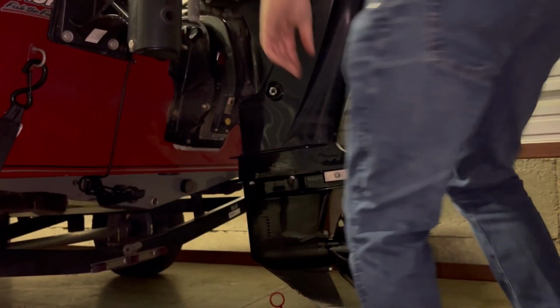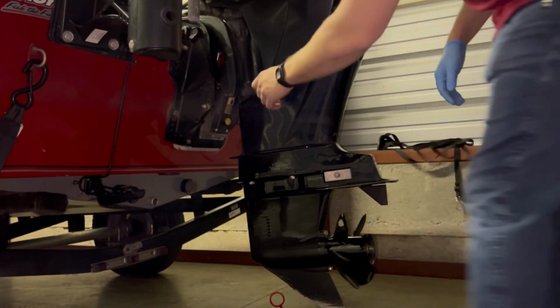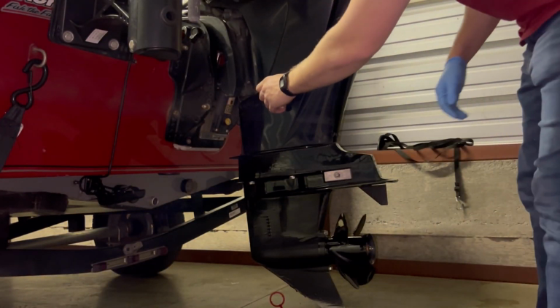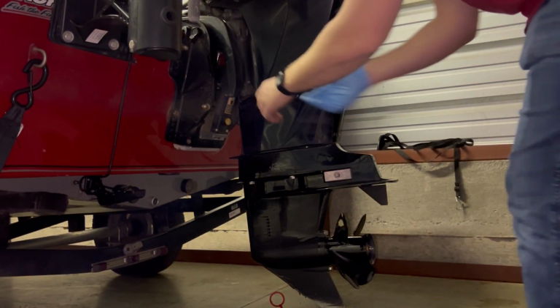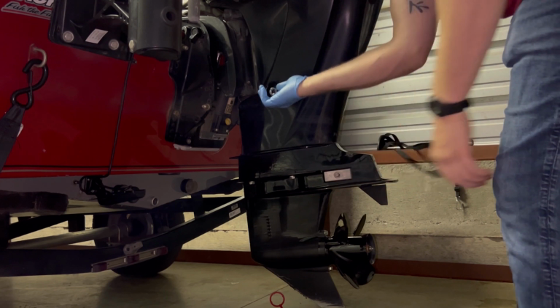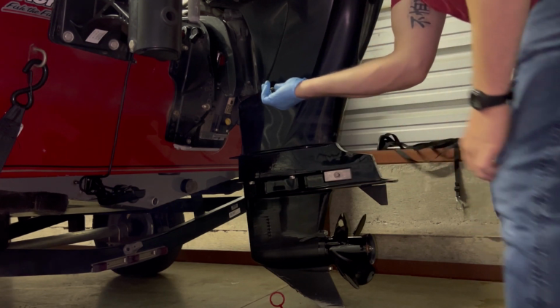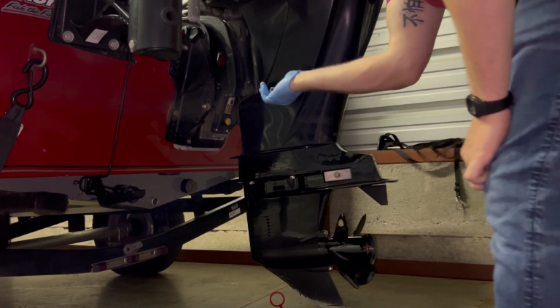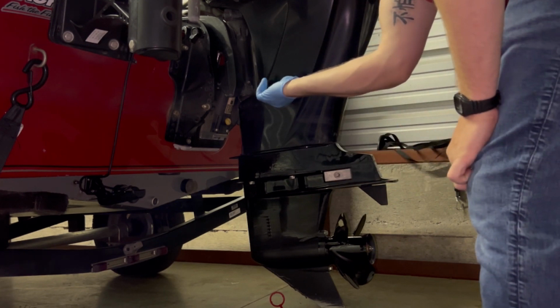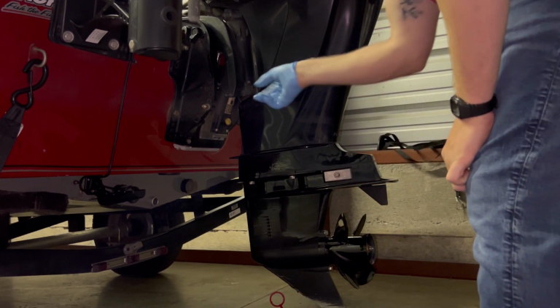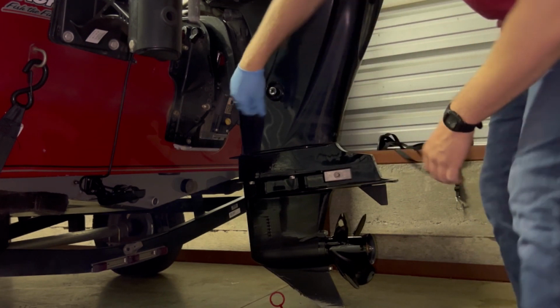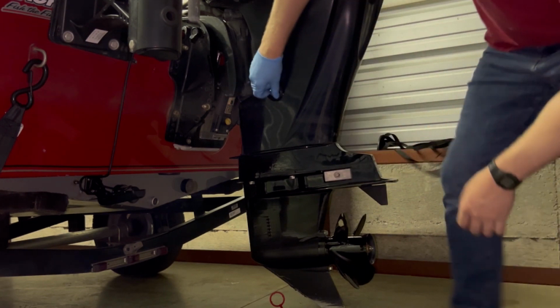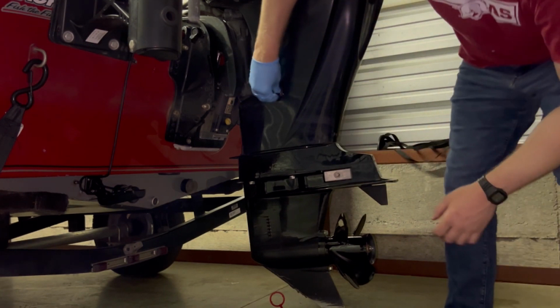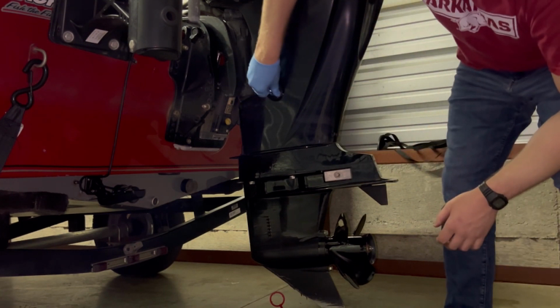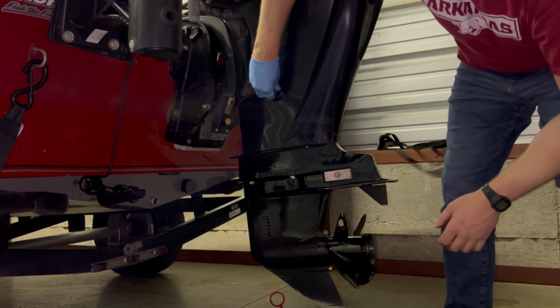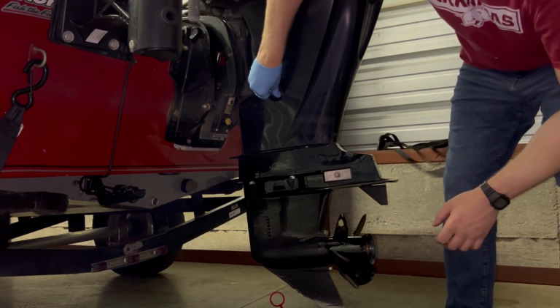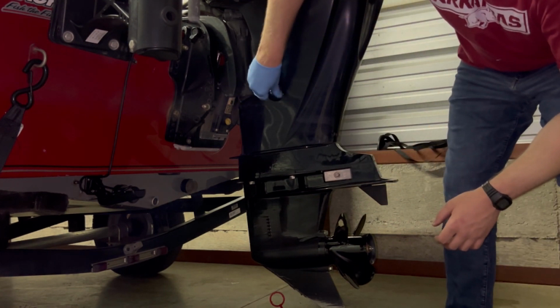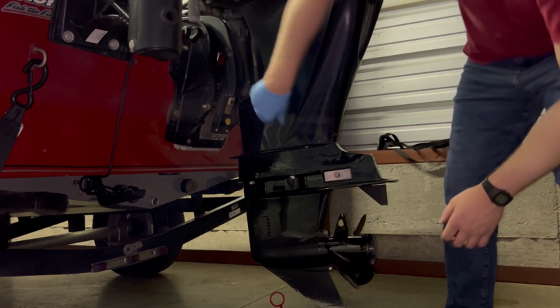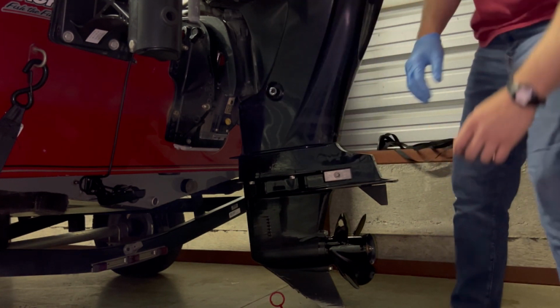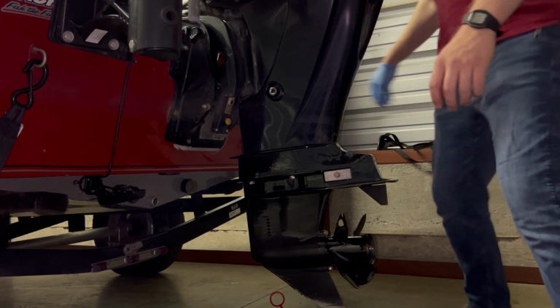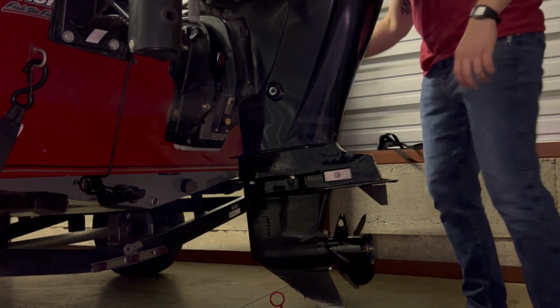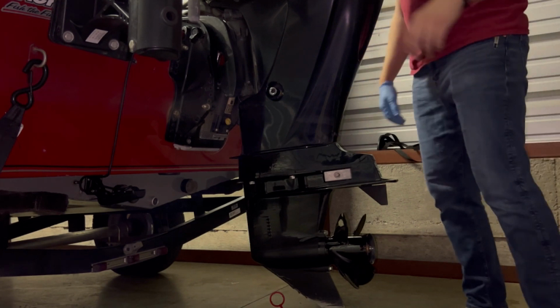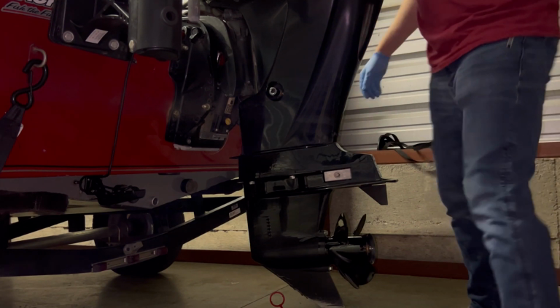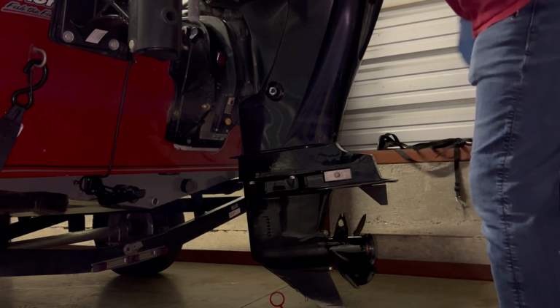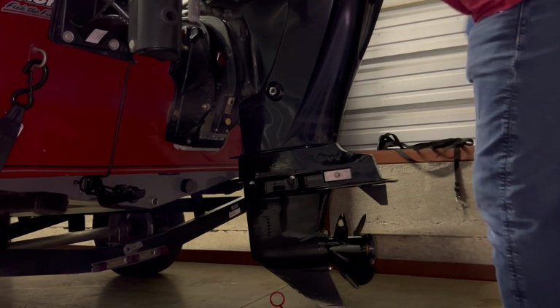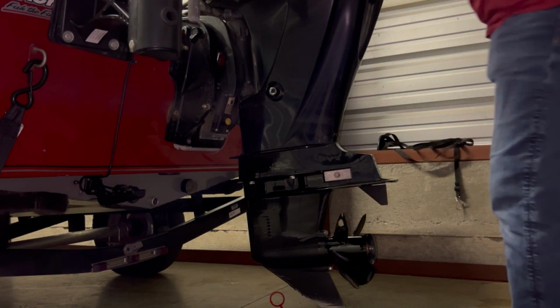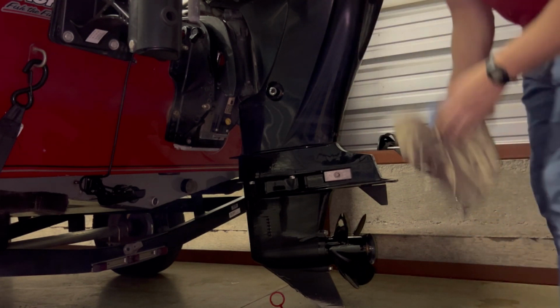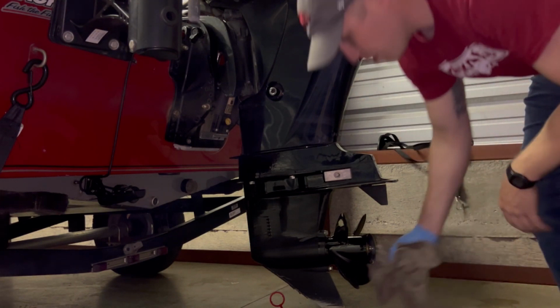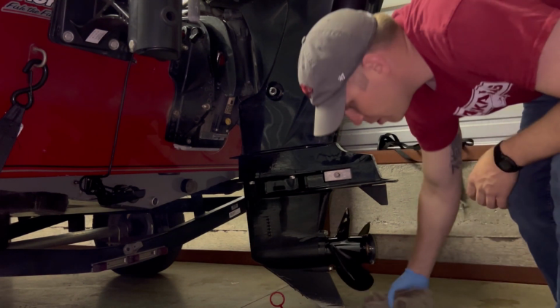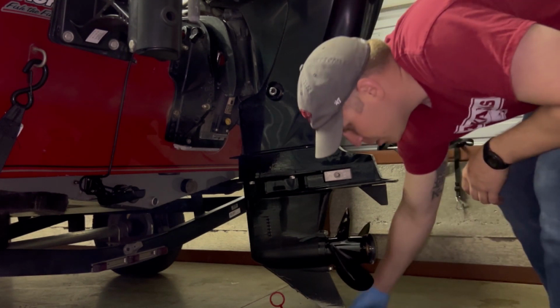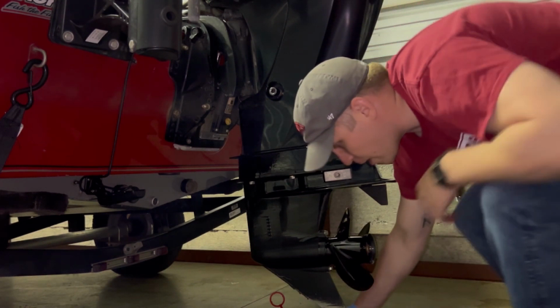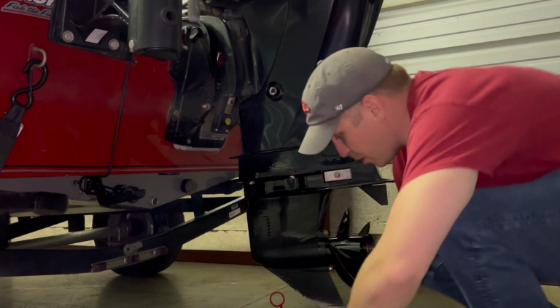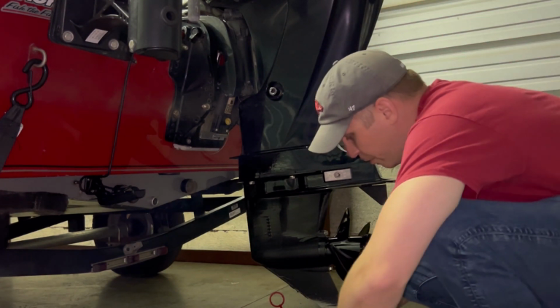I've already broken this loose for the sake of video, so I'm going to just go ahead and take this out. You've got to be careful because this is going to start shooting out of here and pouring out. So have your drain pan ready.